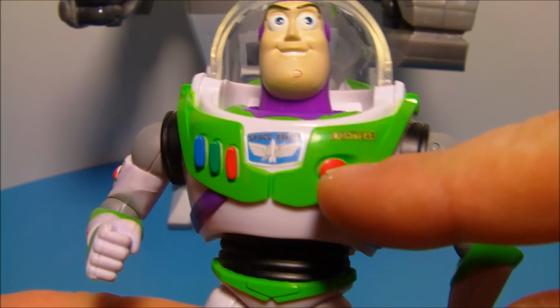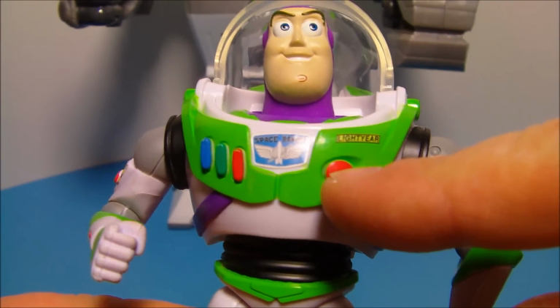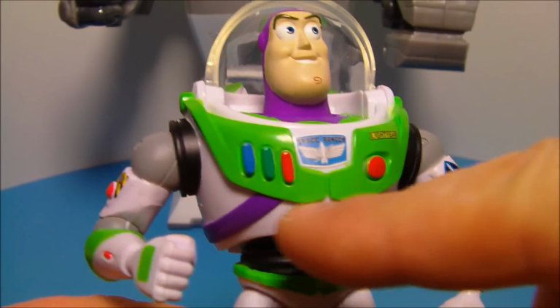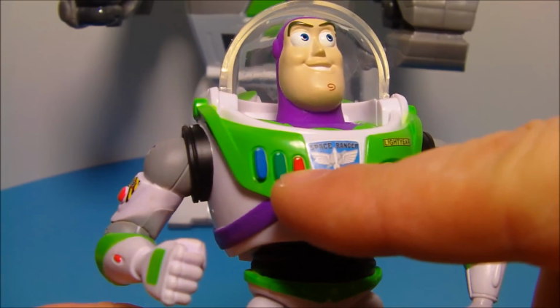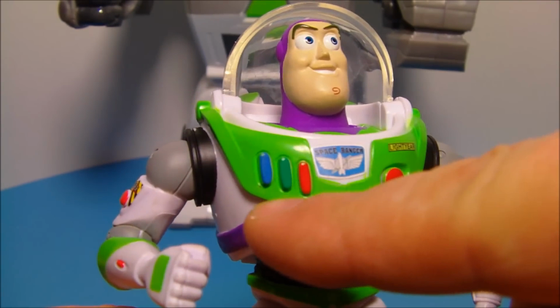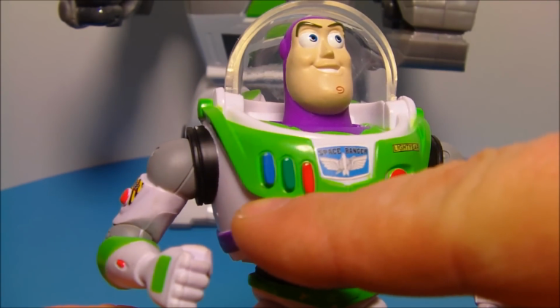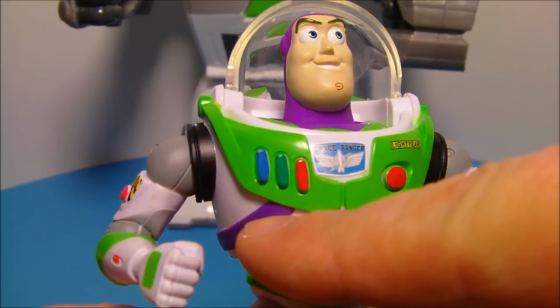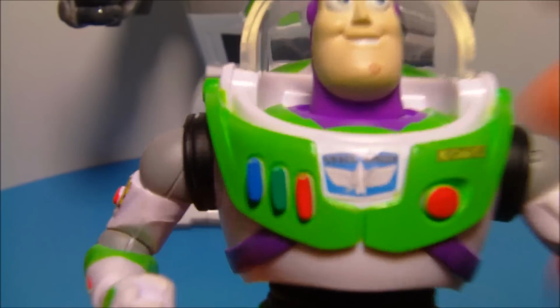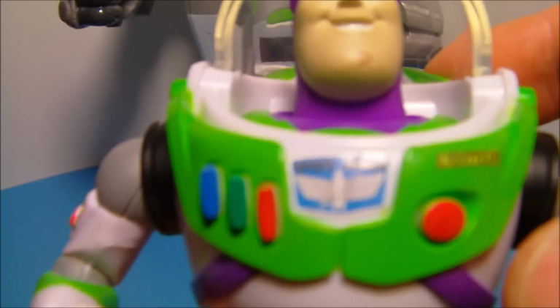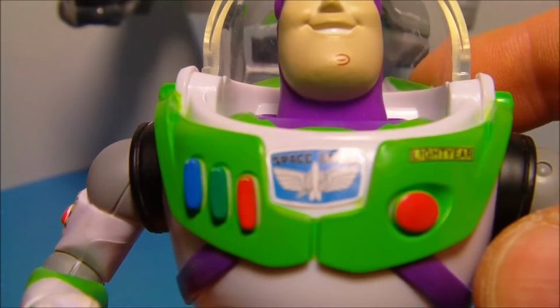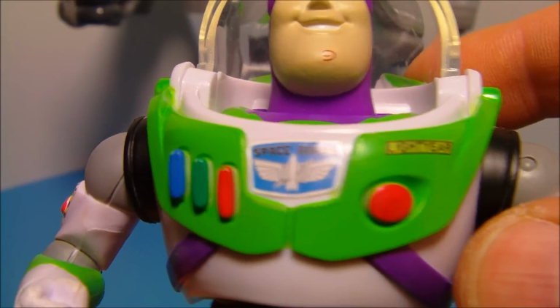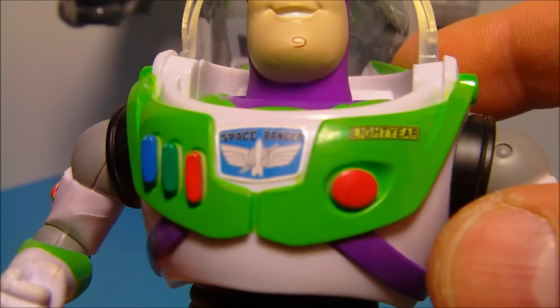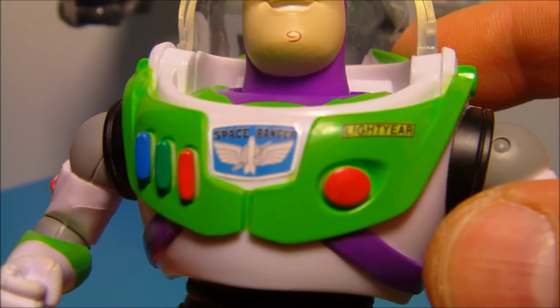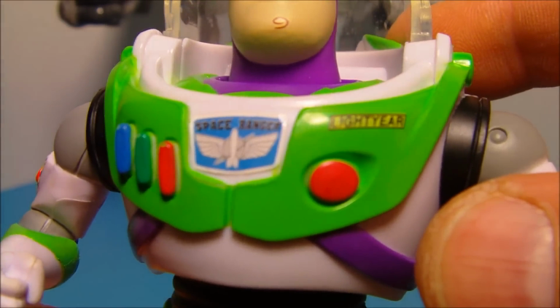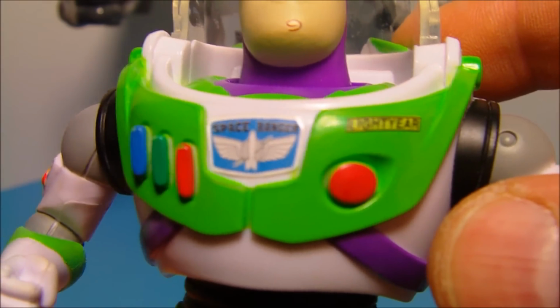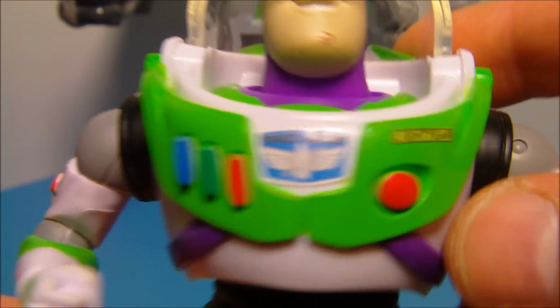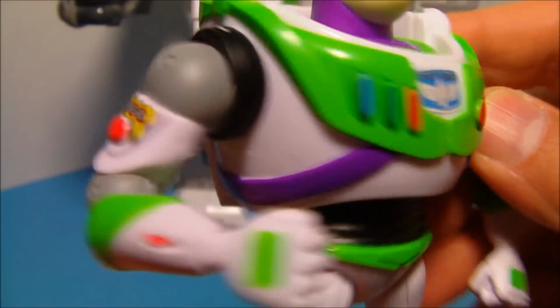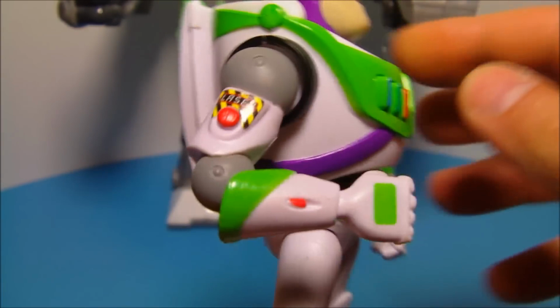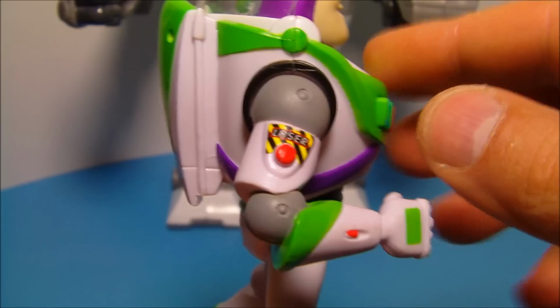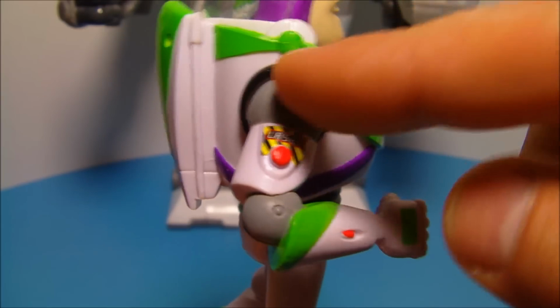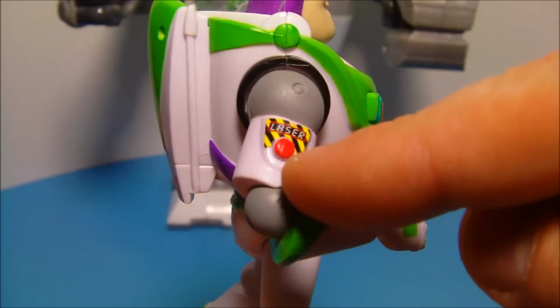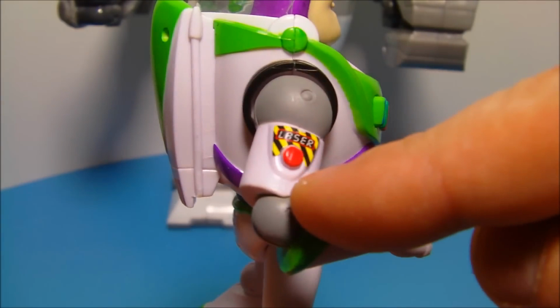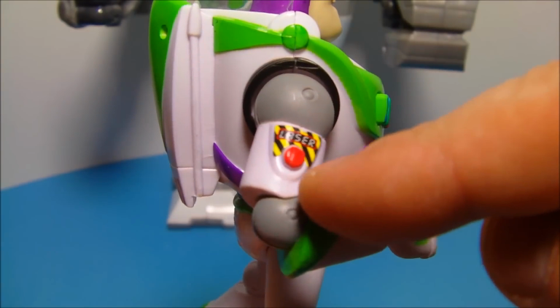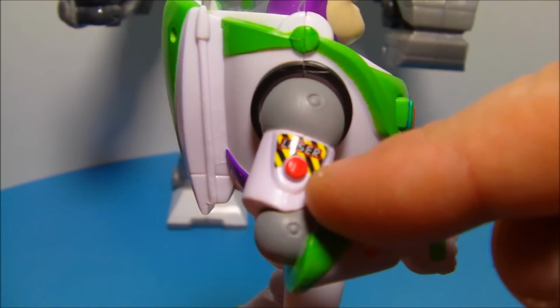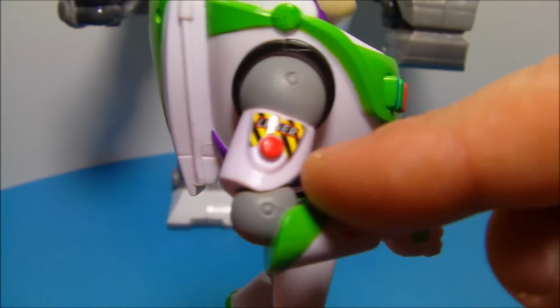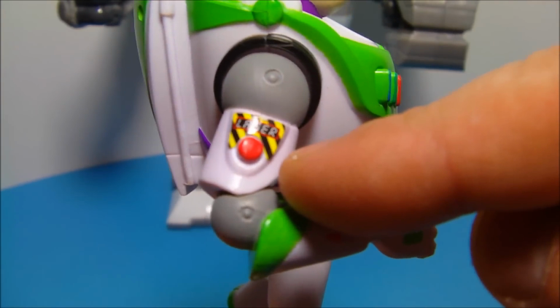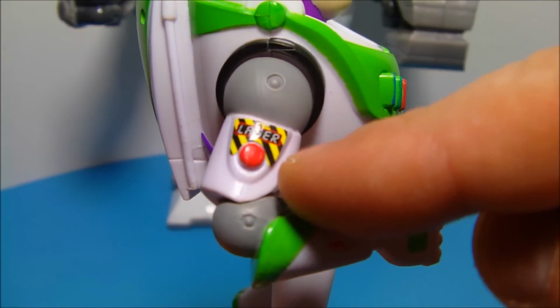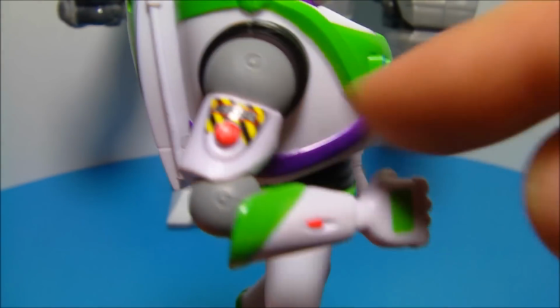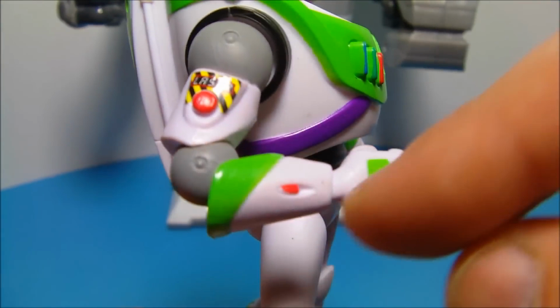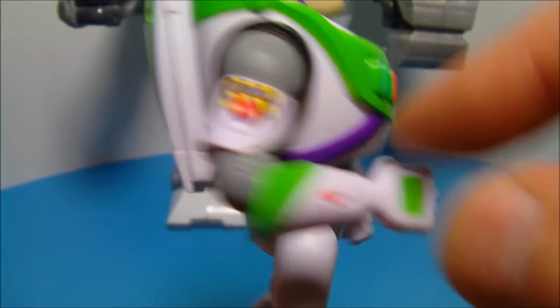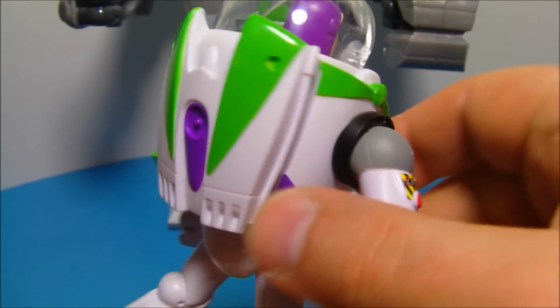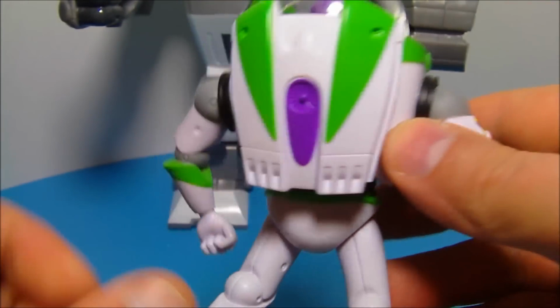A red button there. A red, a green, and a blue button there, as well. And up close here, you can see where it reads Space Ranger. Very nice. And on the side here, on his right arm, you can see another button here, where it reads Laser. Though they don't actually work.